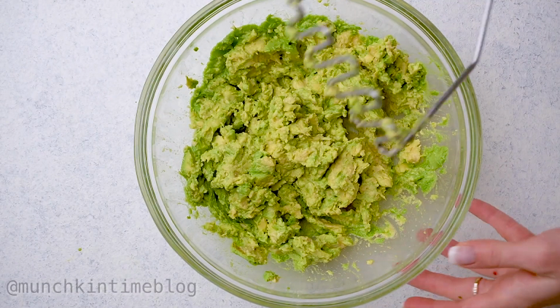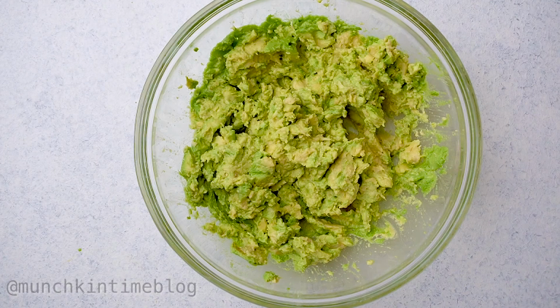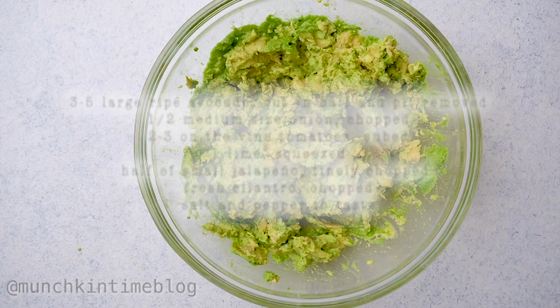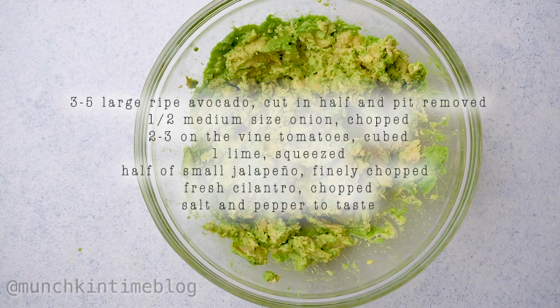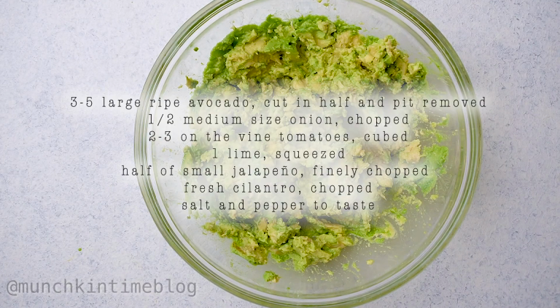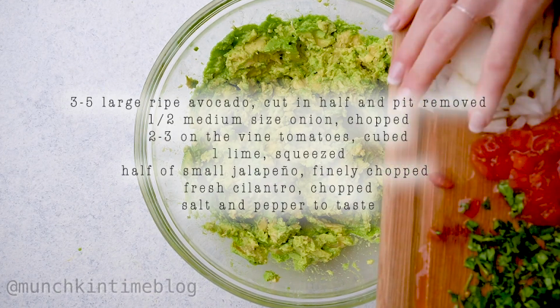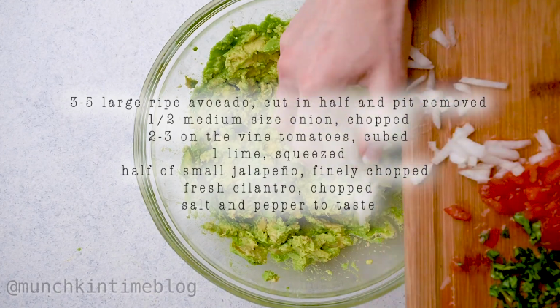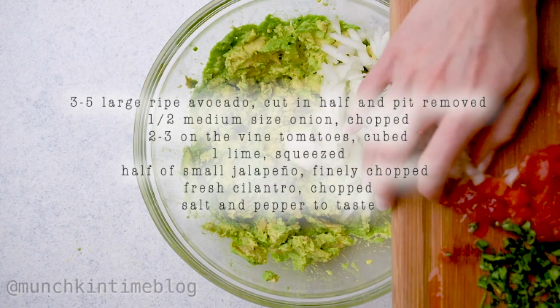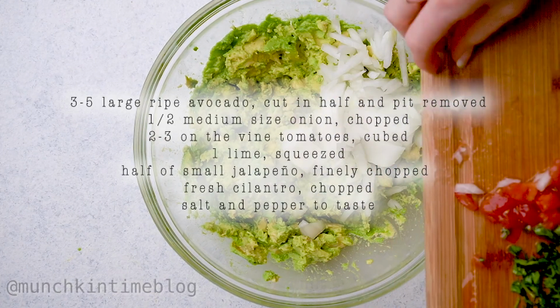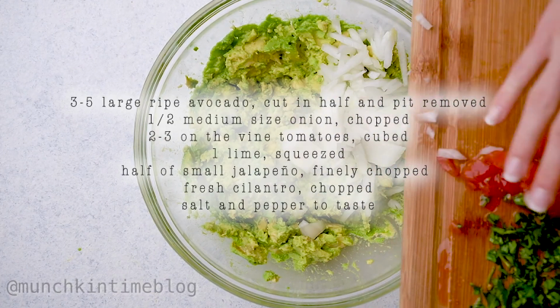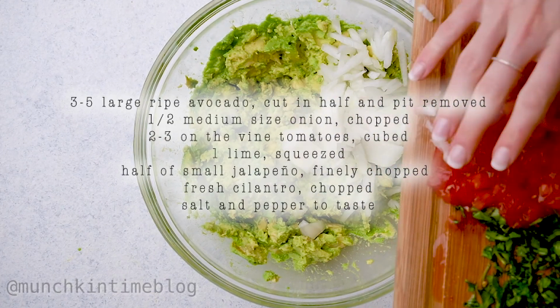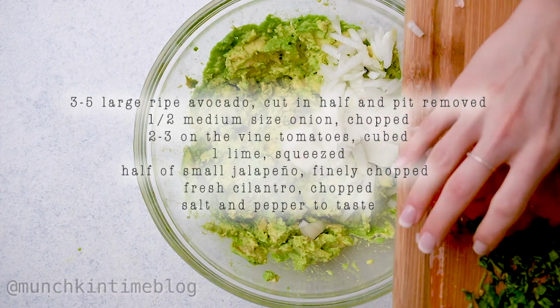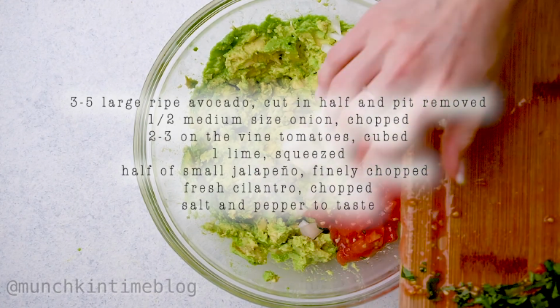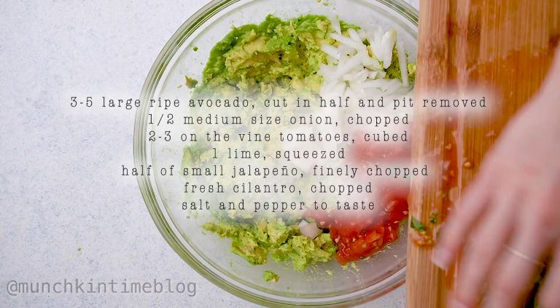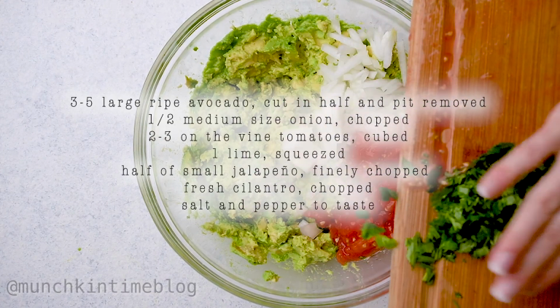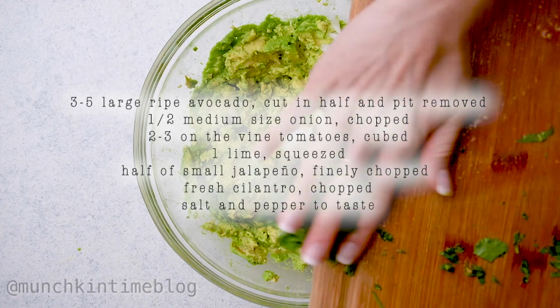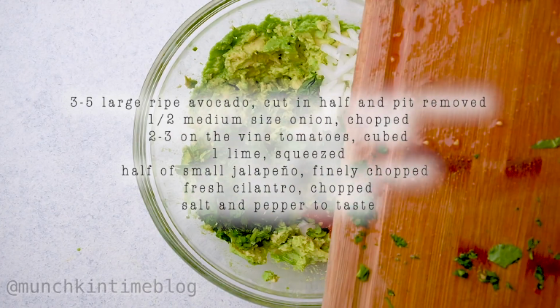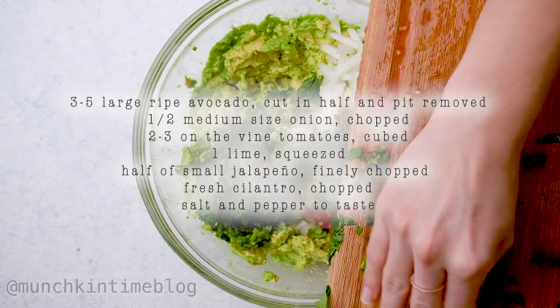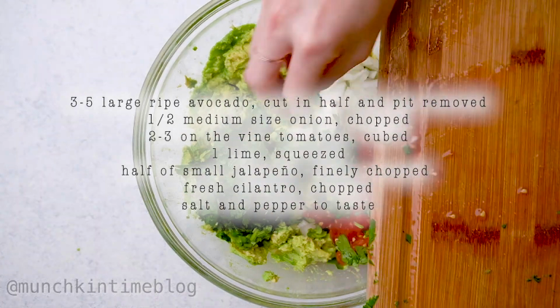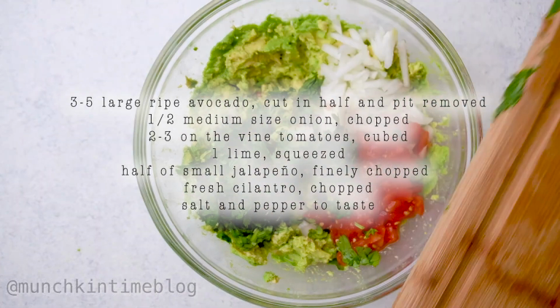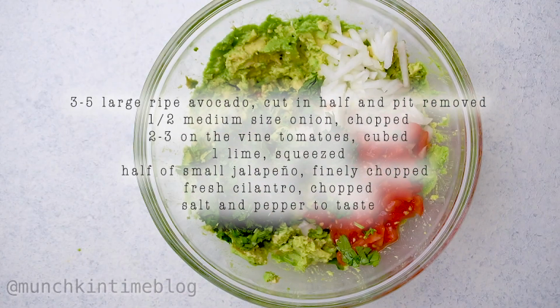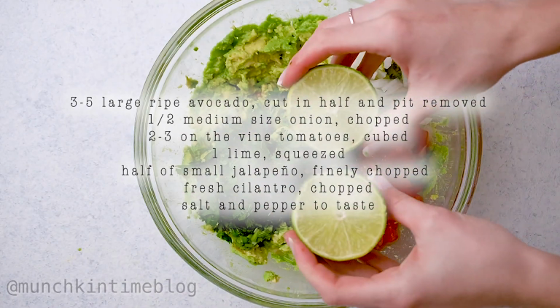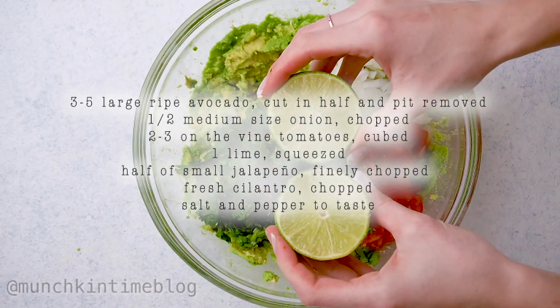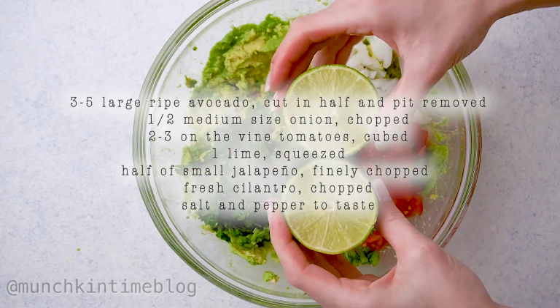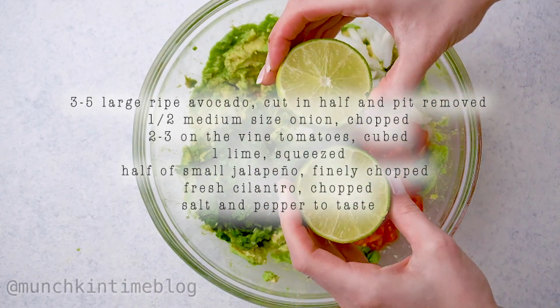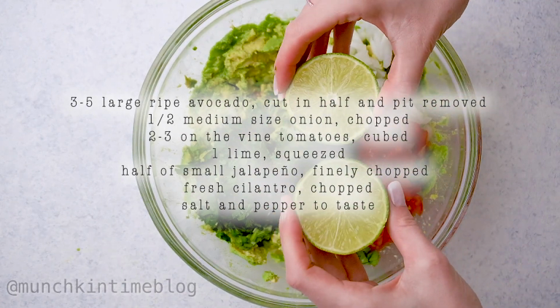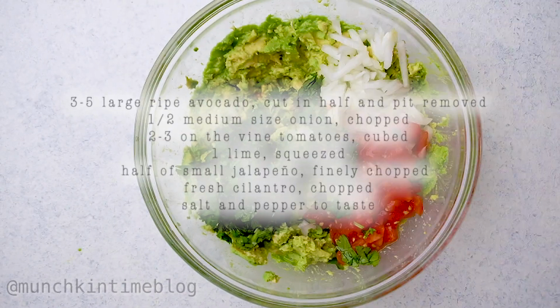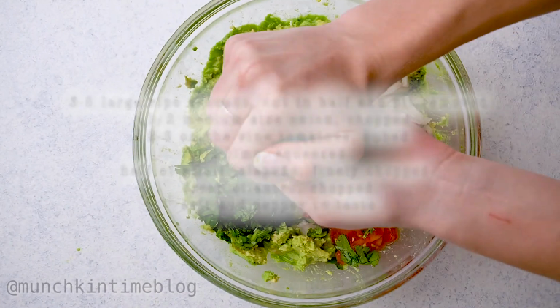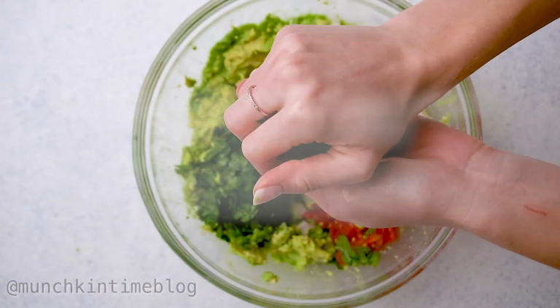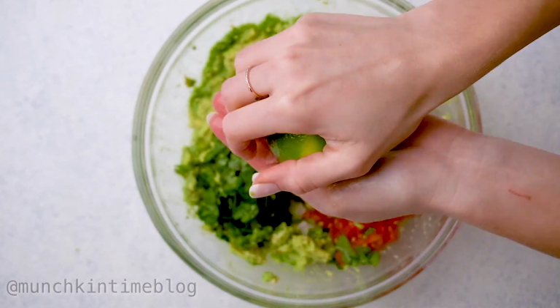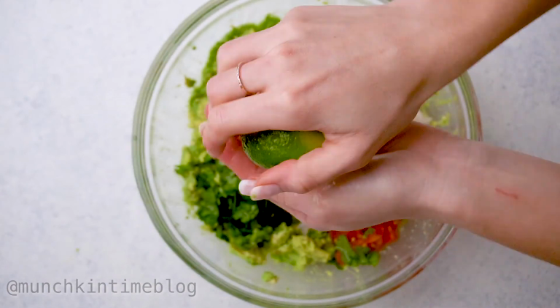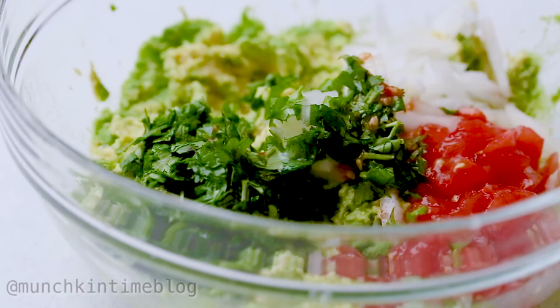Let's mix all of our ingredients in a big bowl. Add onion, add cilantro, add tomatoes, add jalapeño — don't forget. Squeeze one lime into the guacamole bowl.